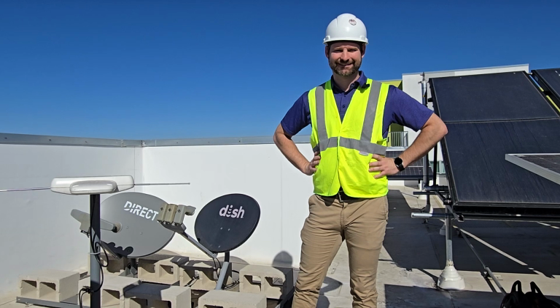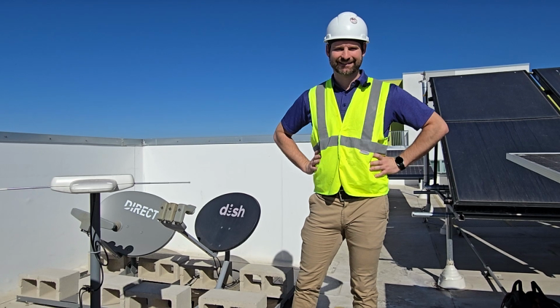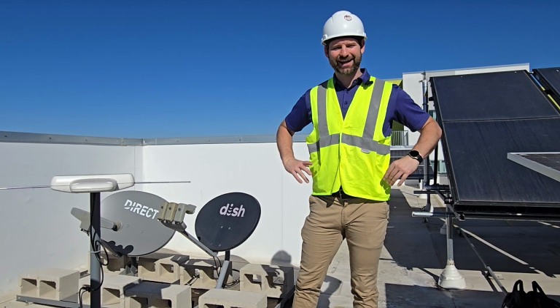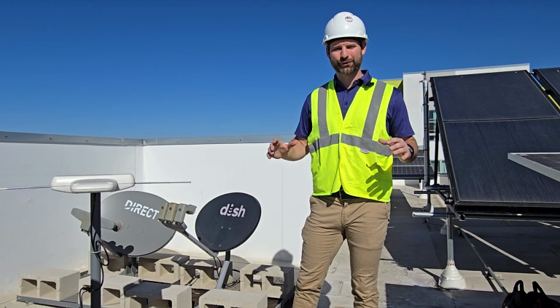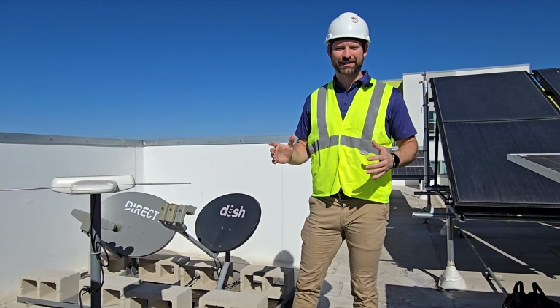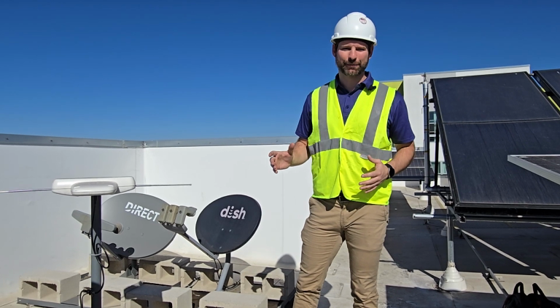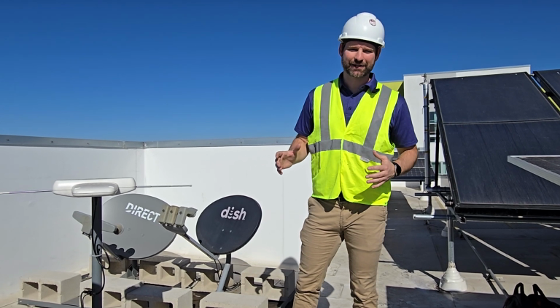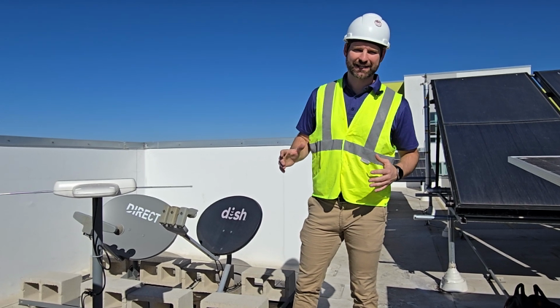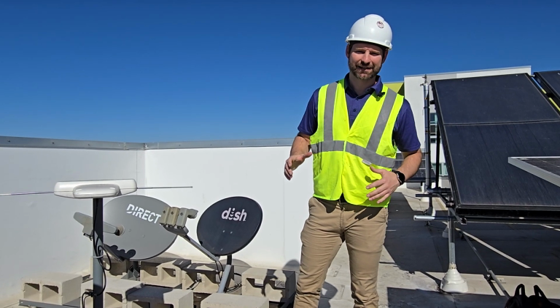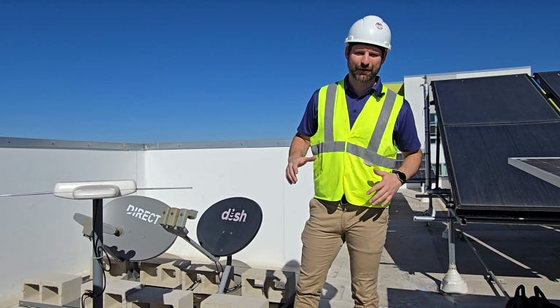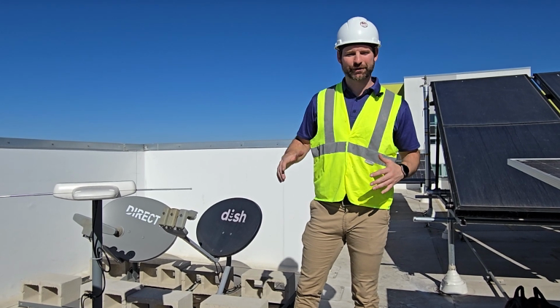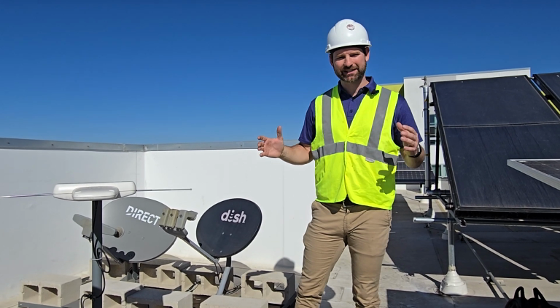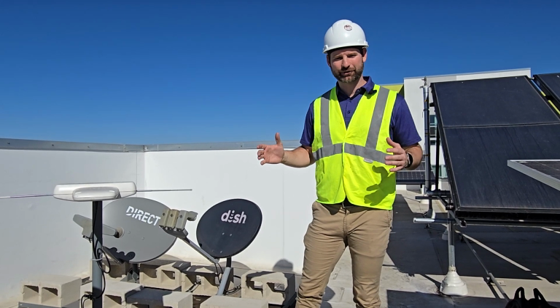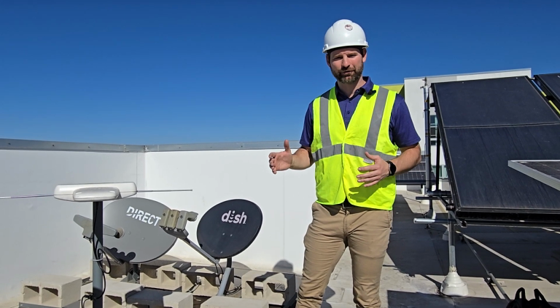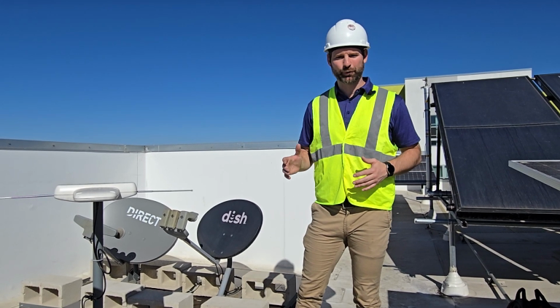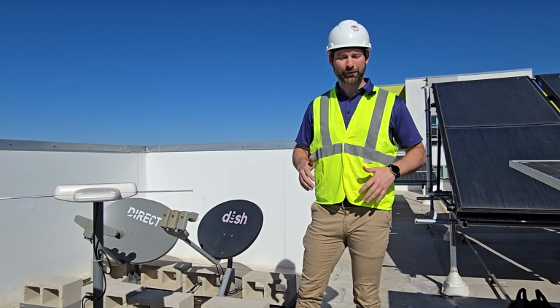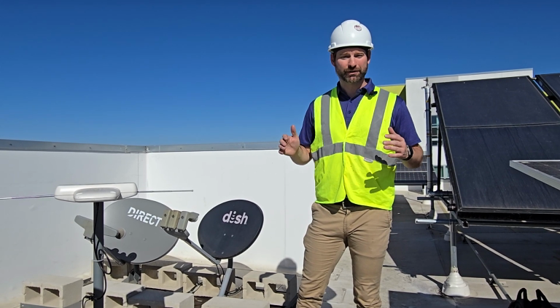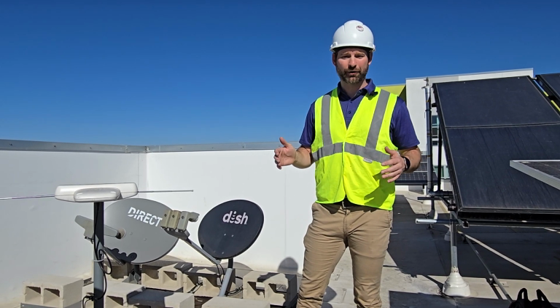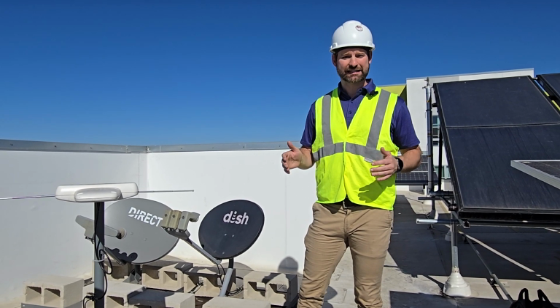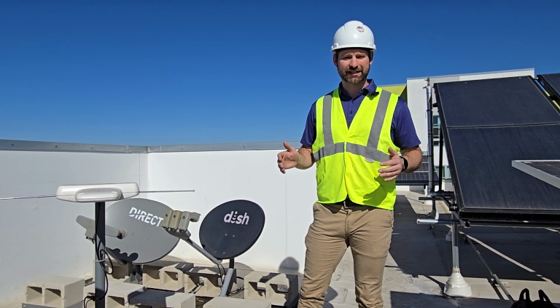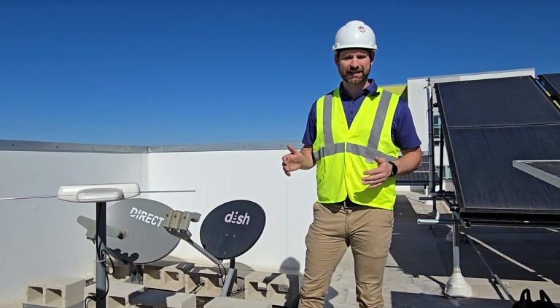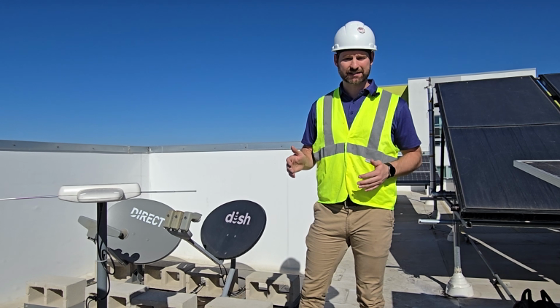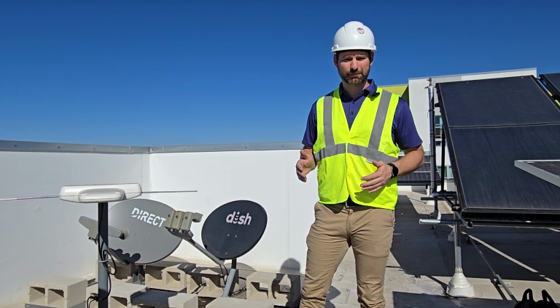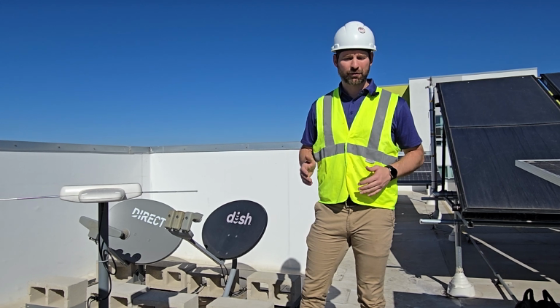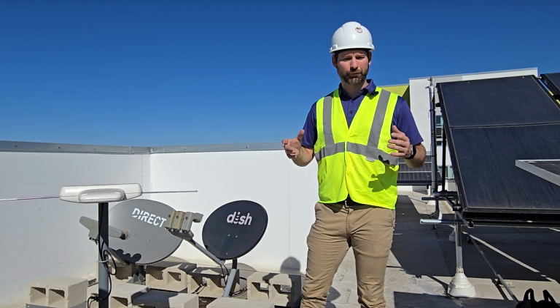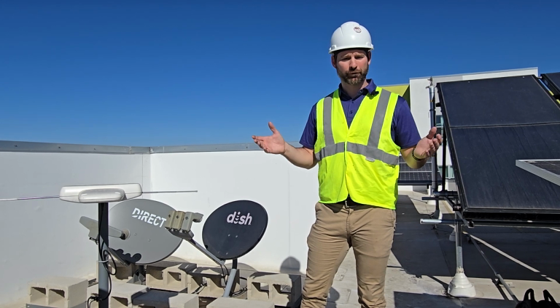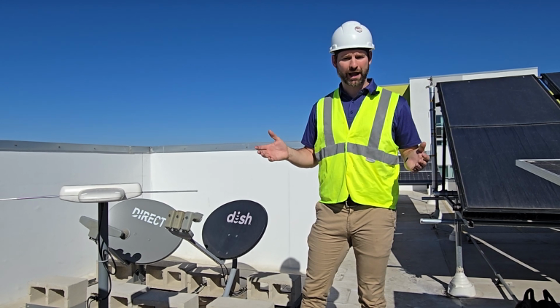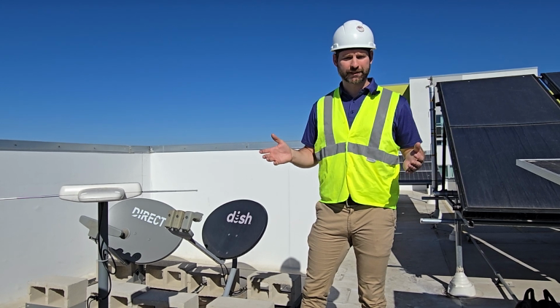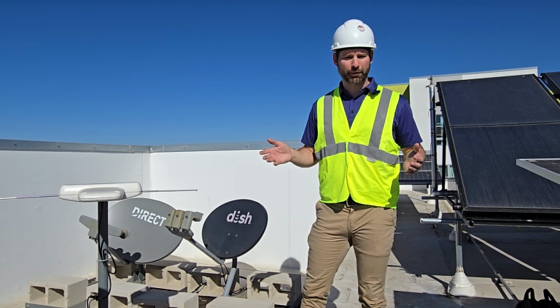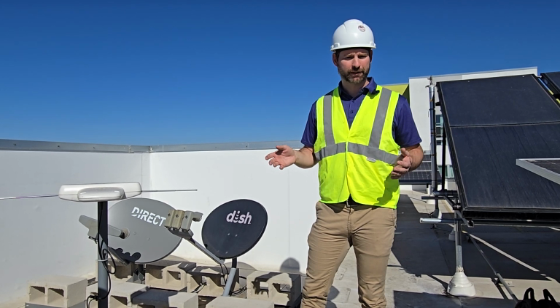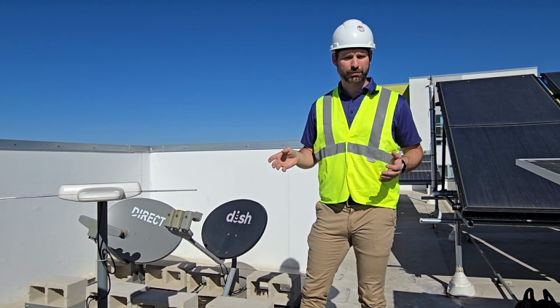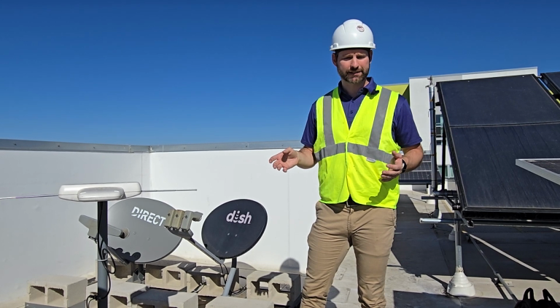Hi, I'm Chris Dudley with Ameritex, and we're here in San Diego, California, where we built out a TV antenna system for an affordable housing apartment complex.